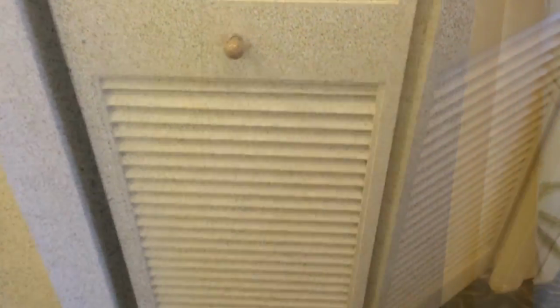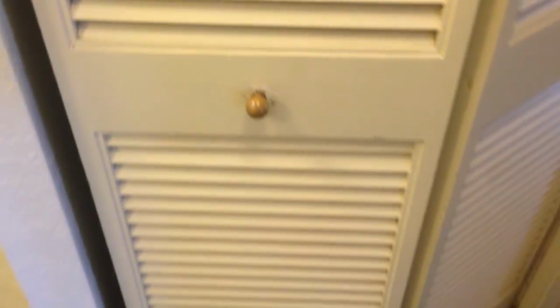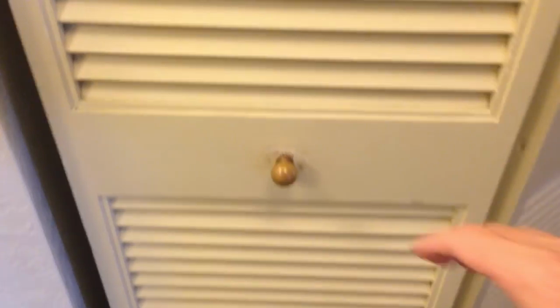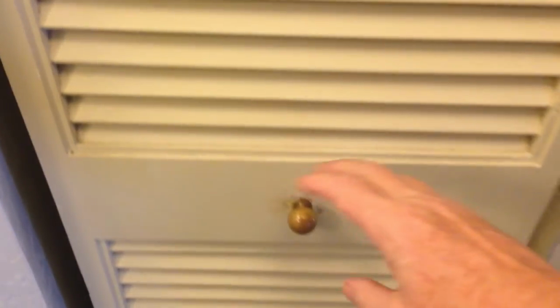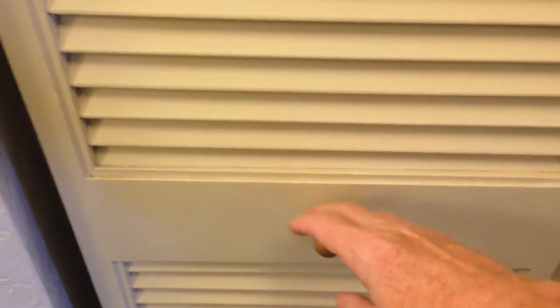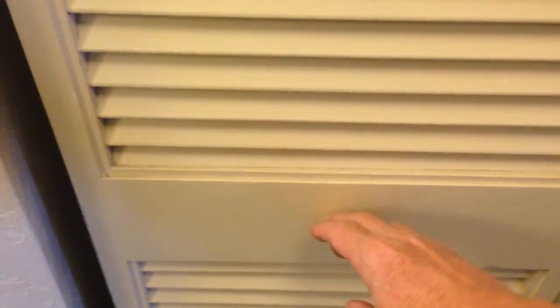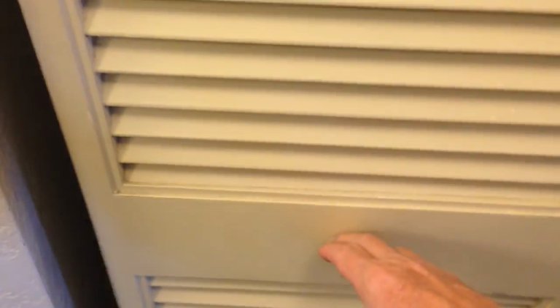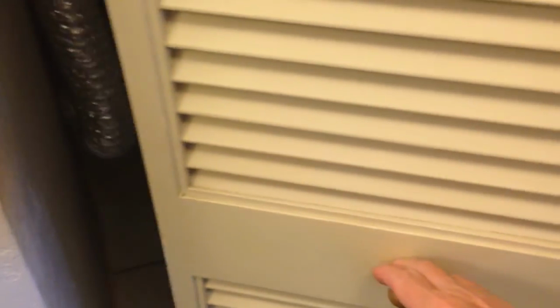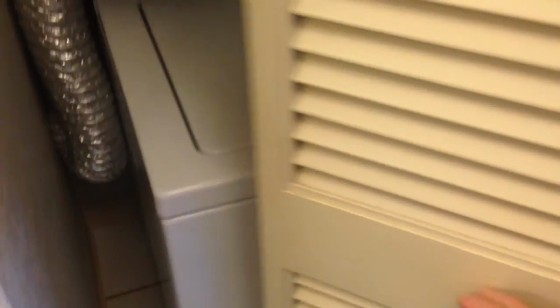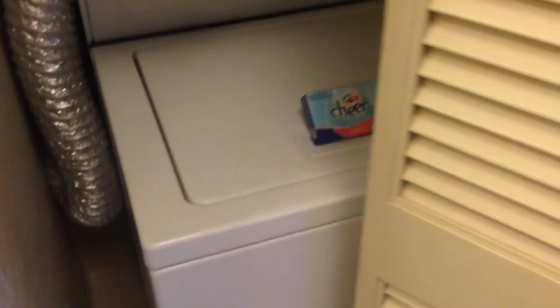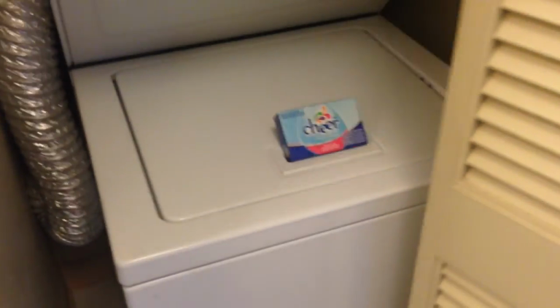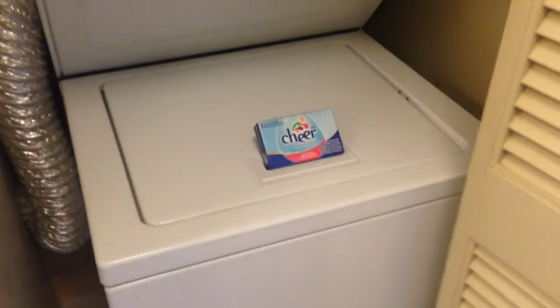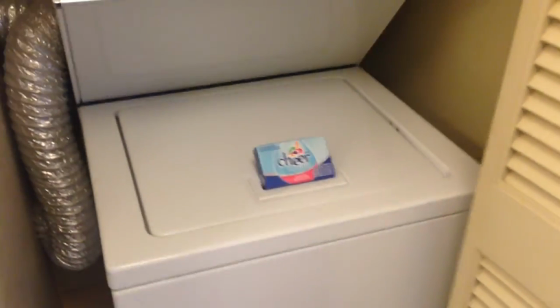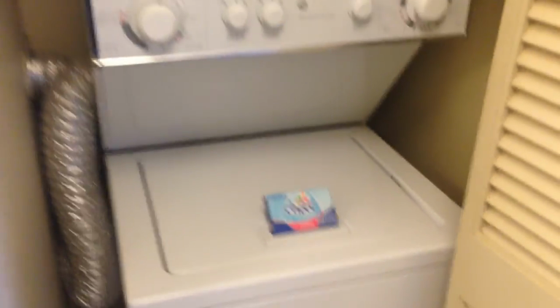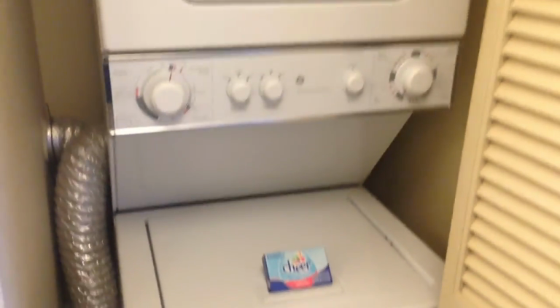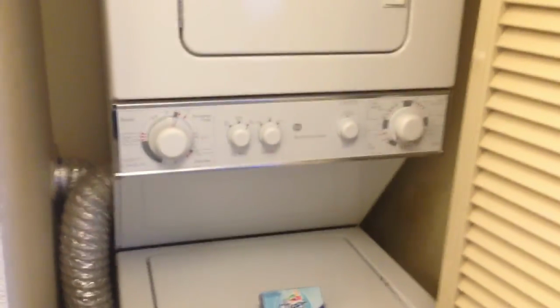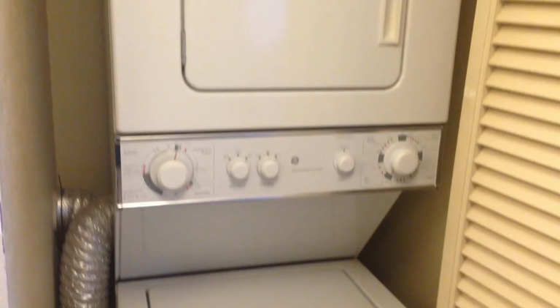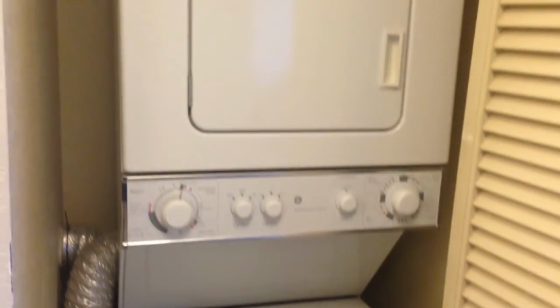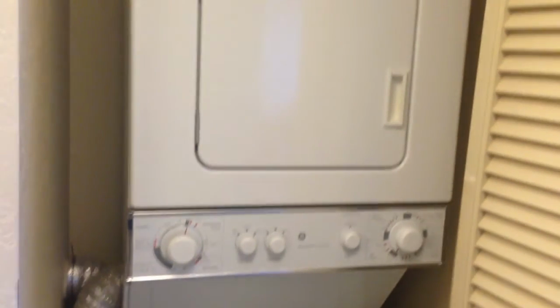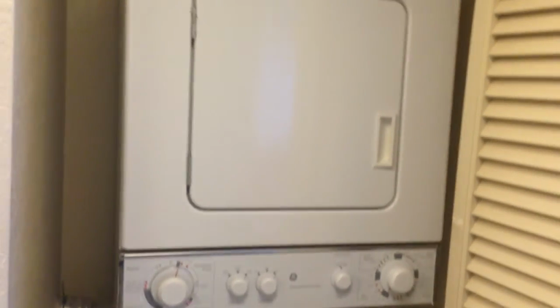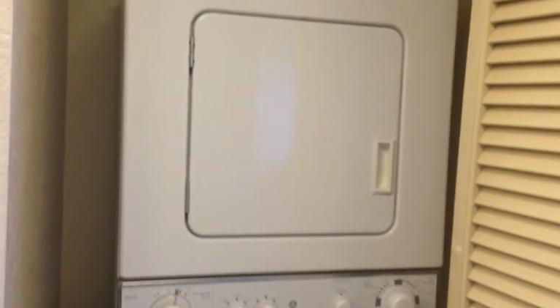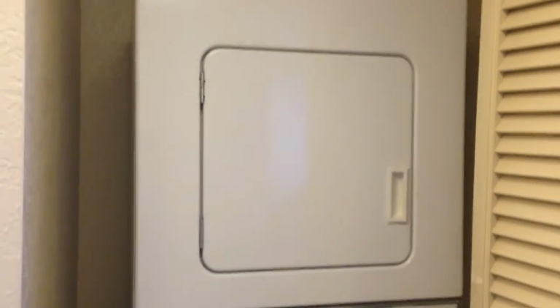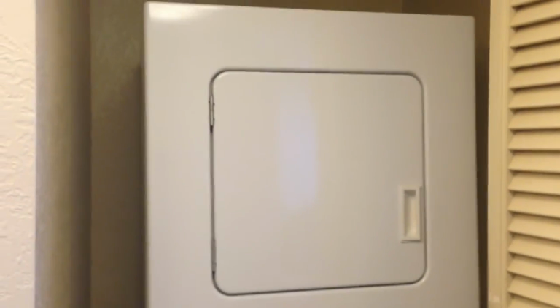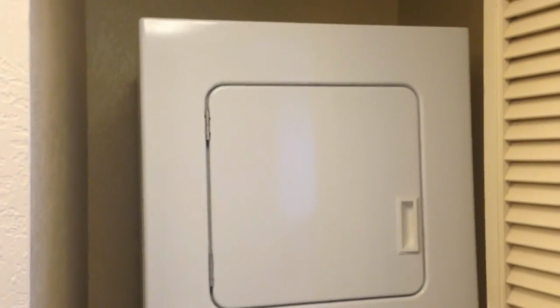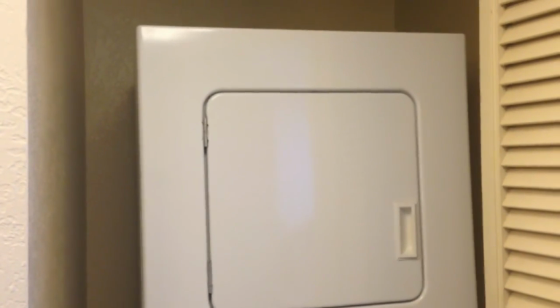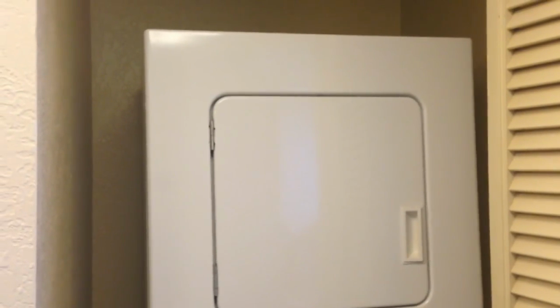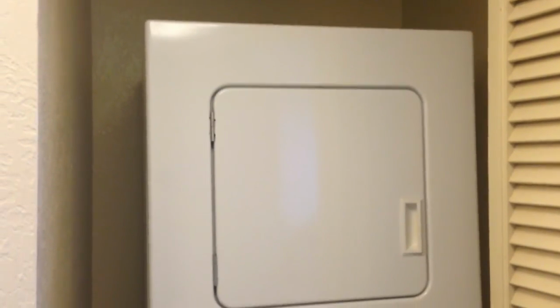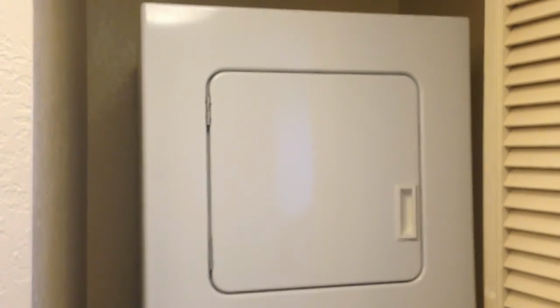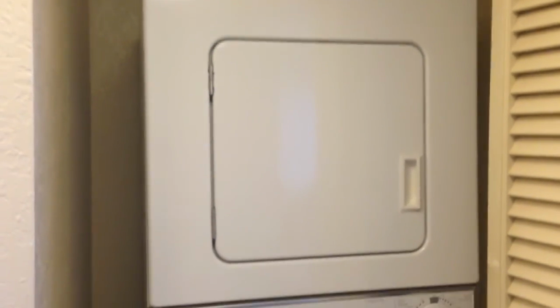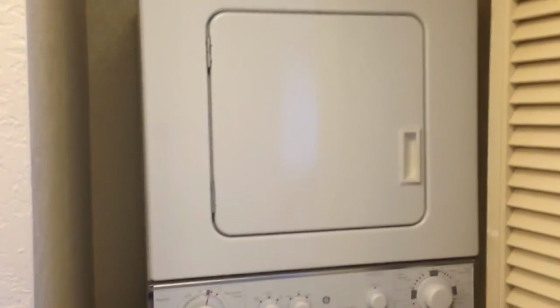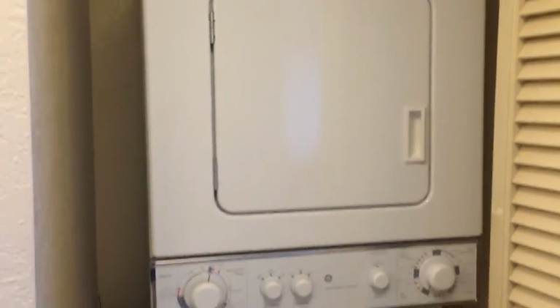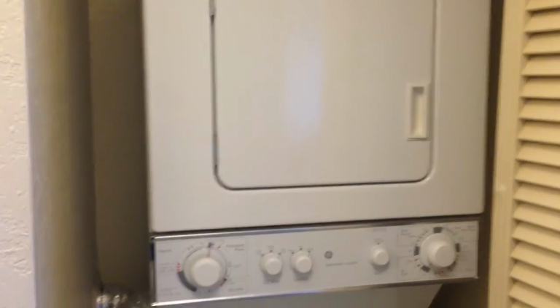And one of the things that's really nice to have but isn't always available in a condo is your own washer and dryer. Great to throw a few things in at the end of the day when you come back from the beach.